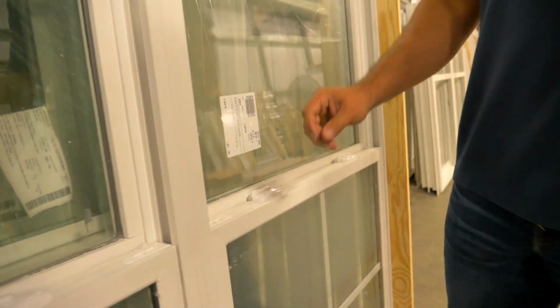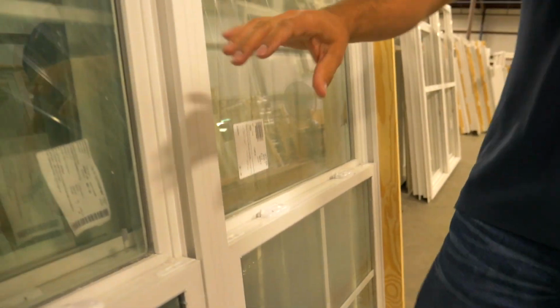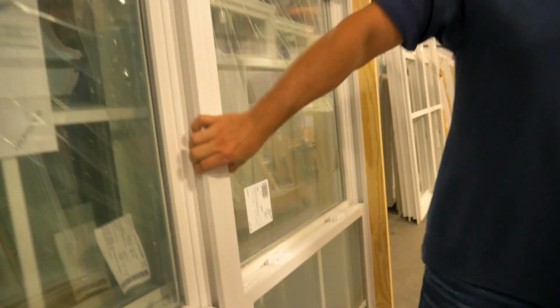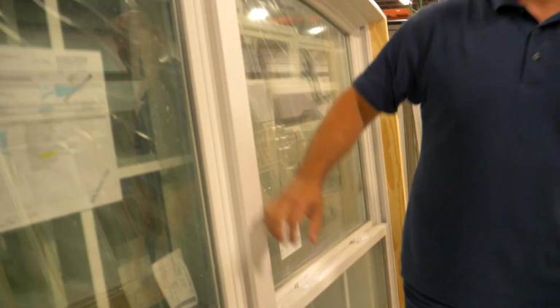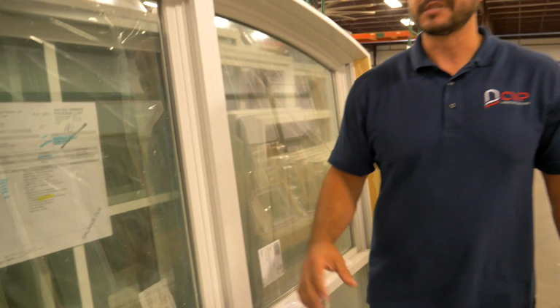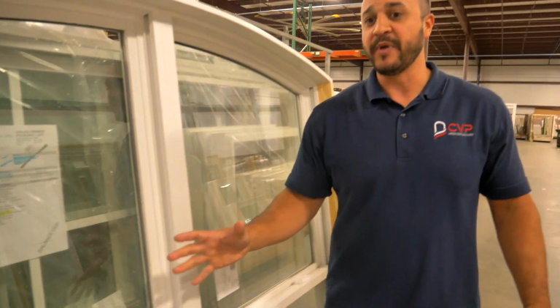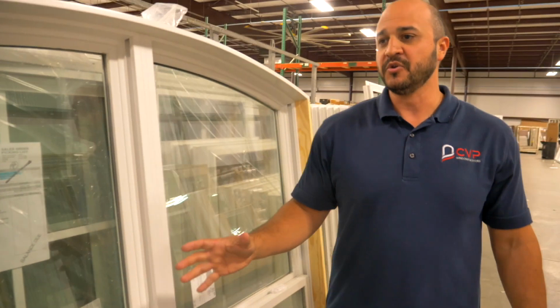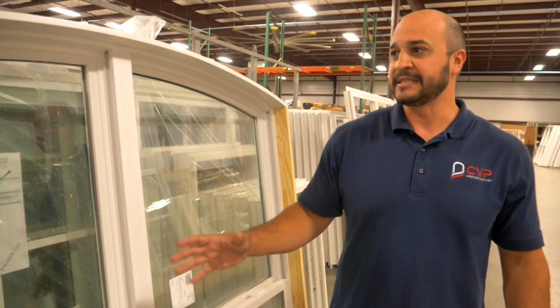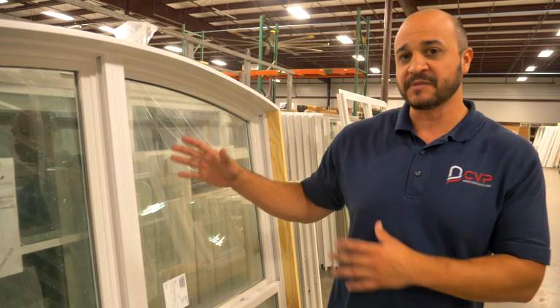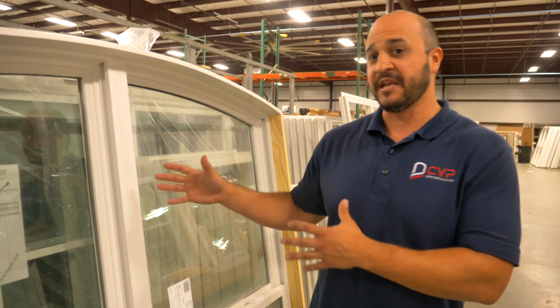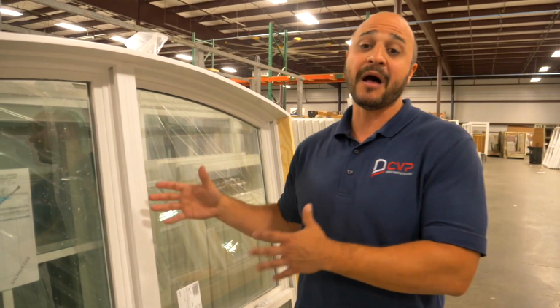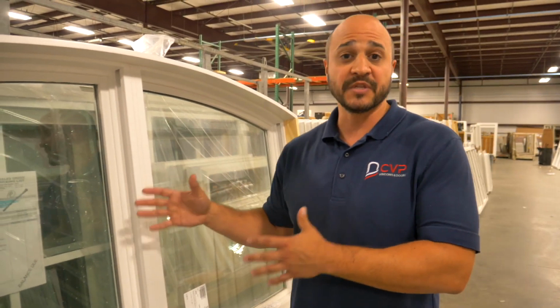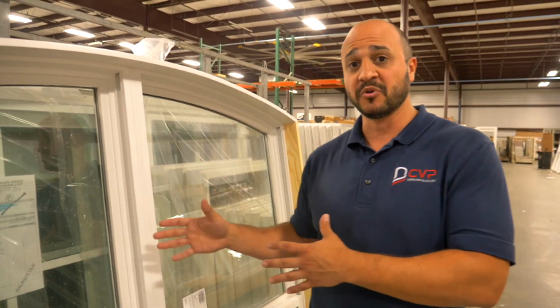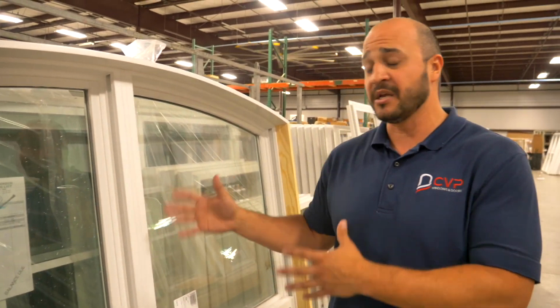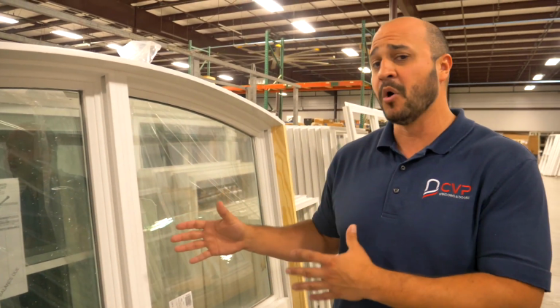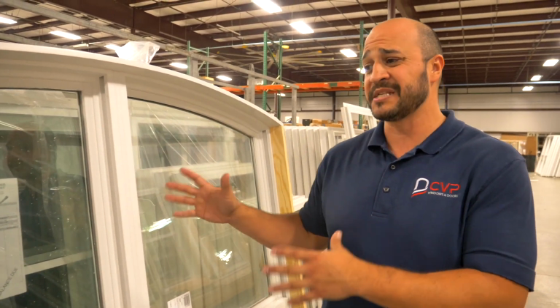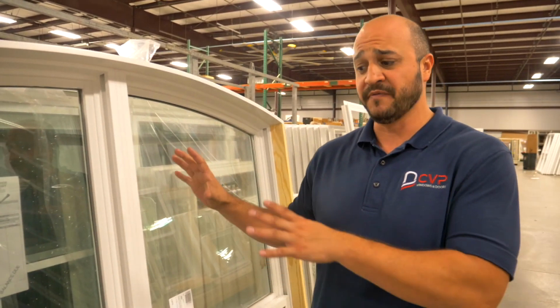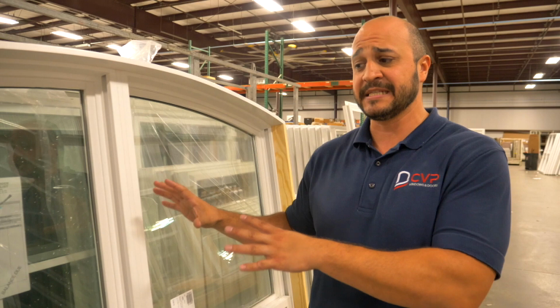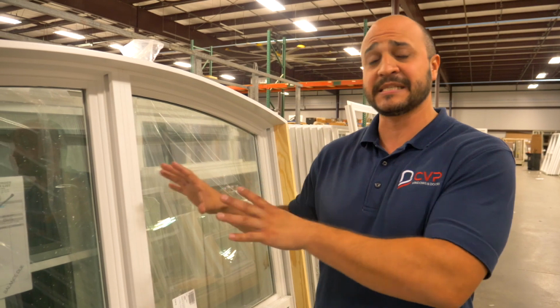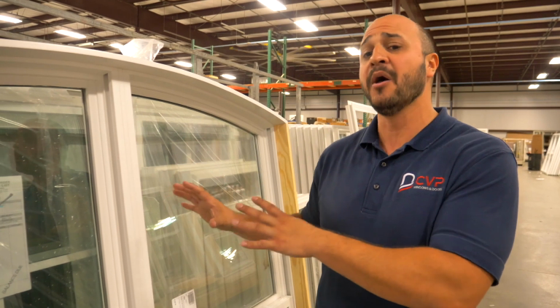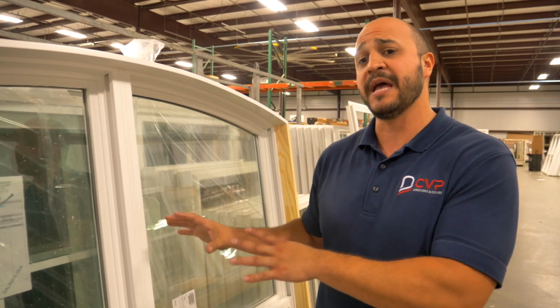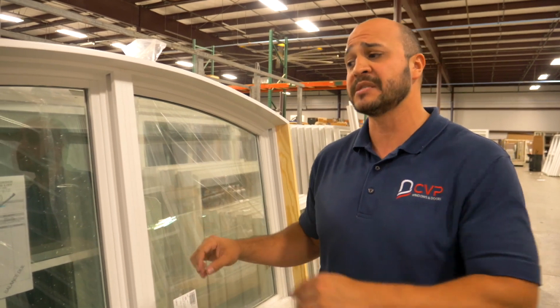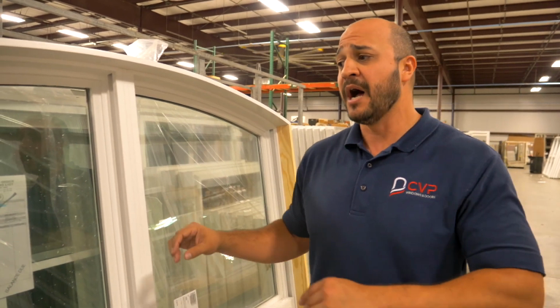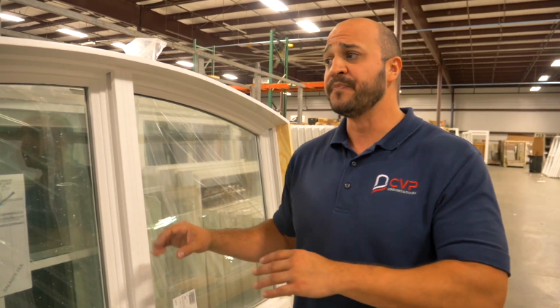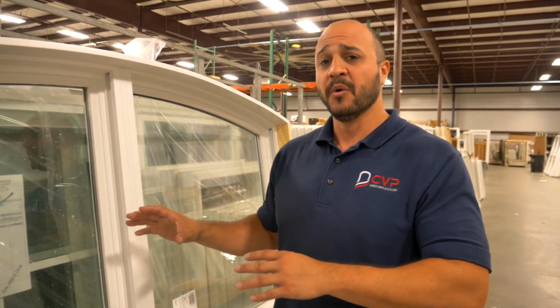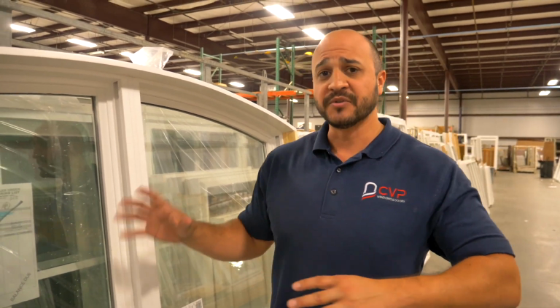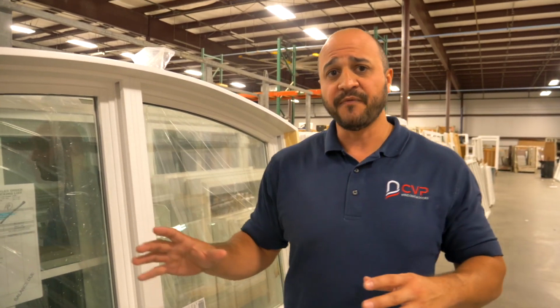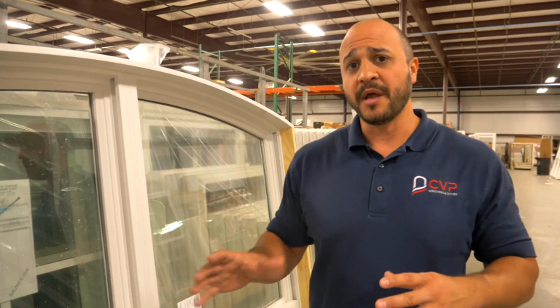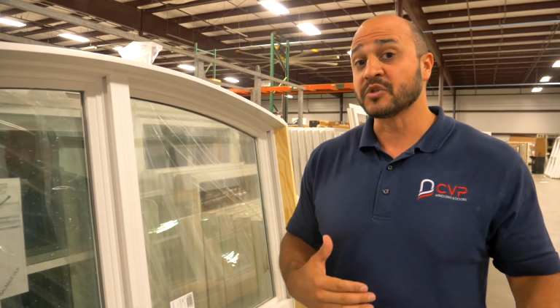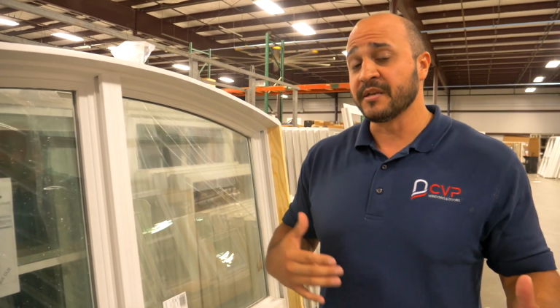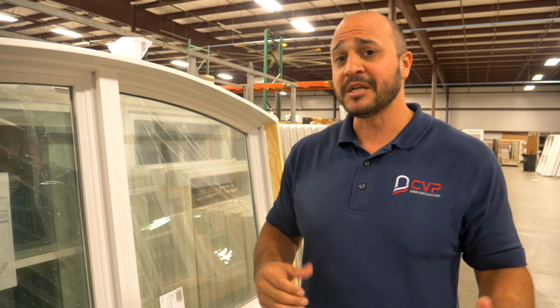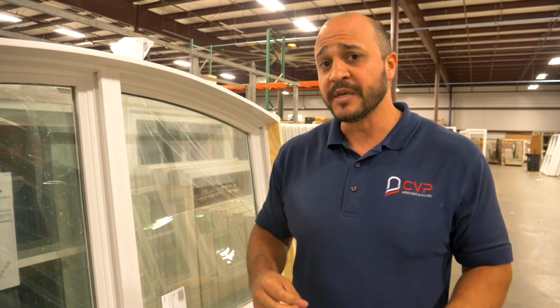One of the really cool features, something we can do — this particular house for this builder is a custom home. There's several of this style within the house. We also did it for another house recently, another project we did.